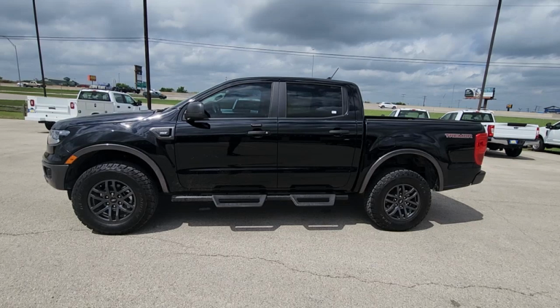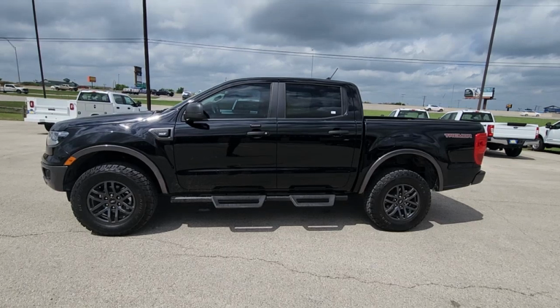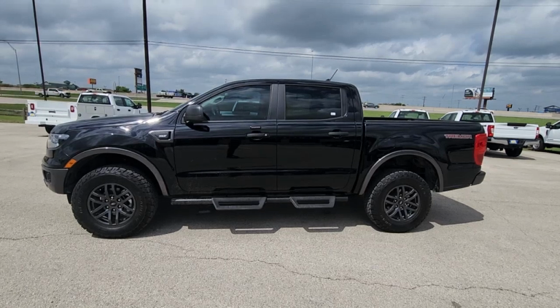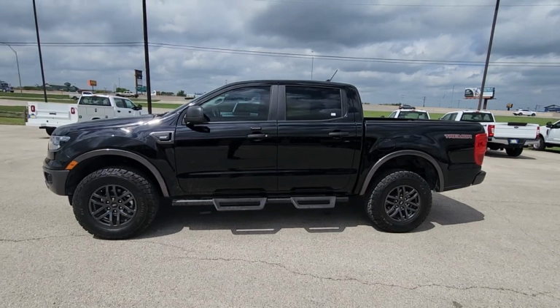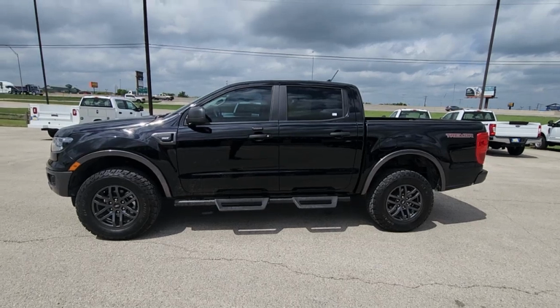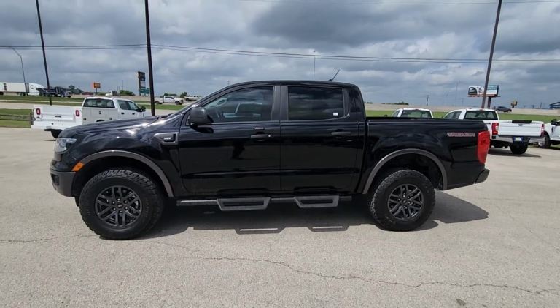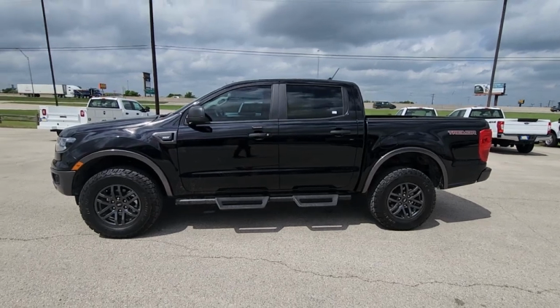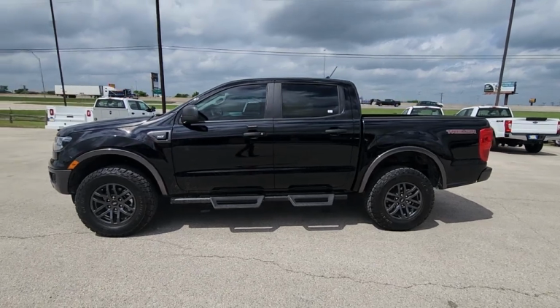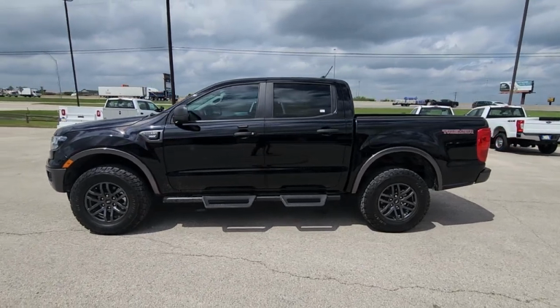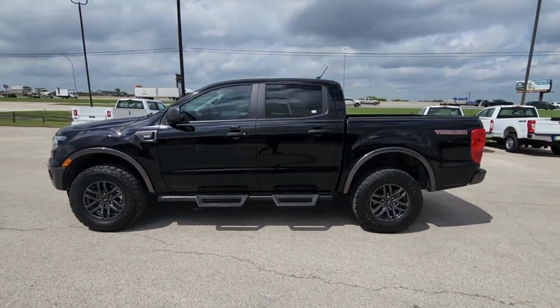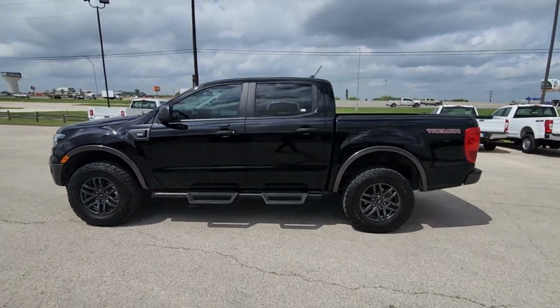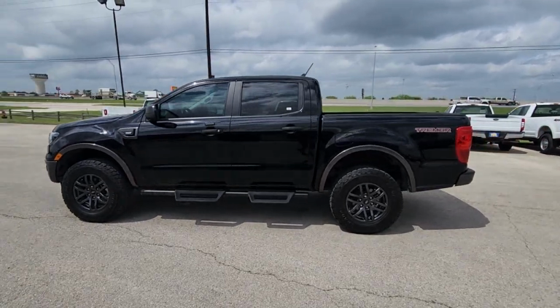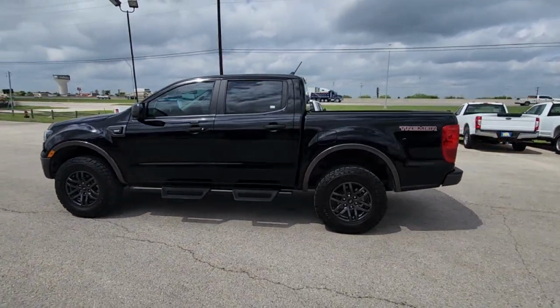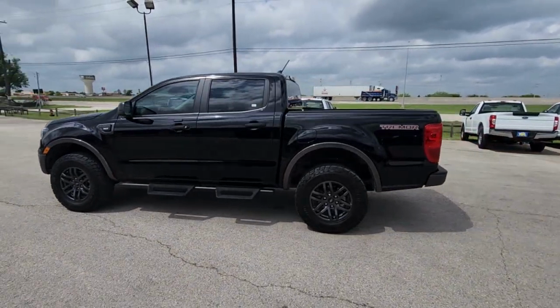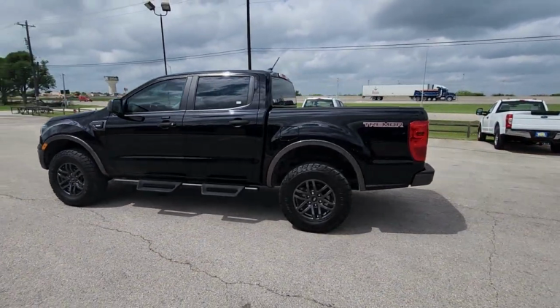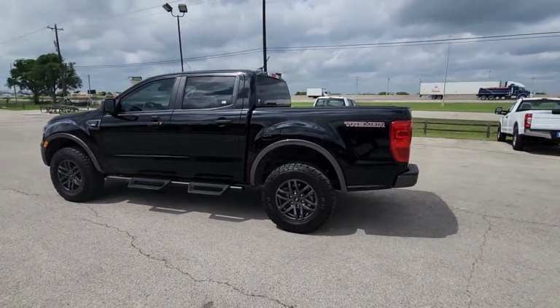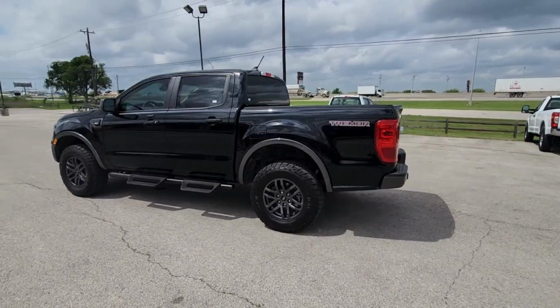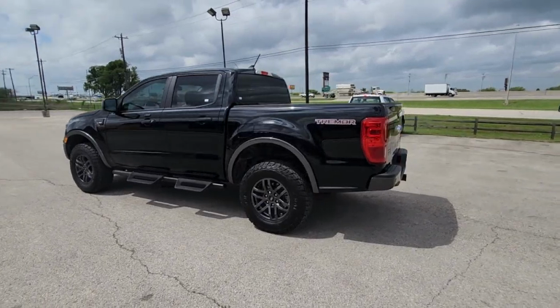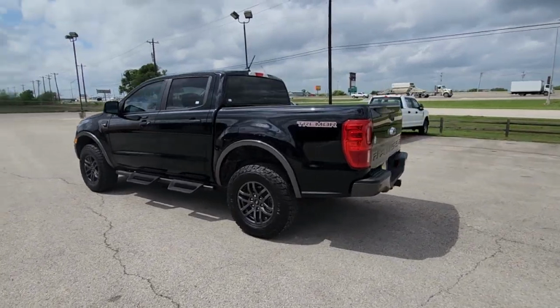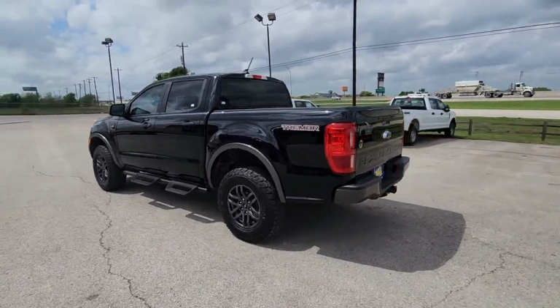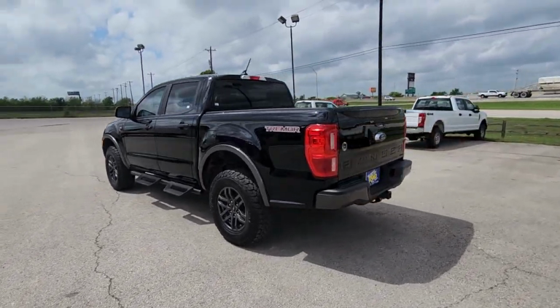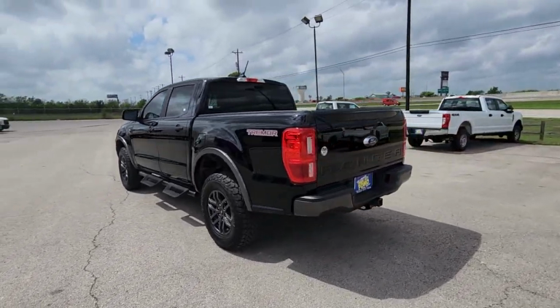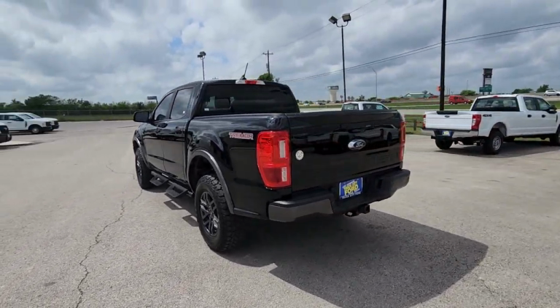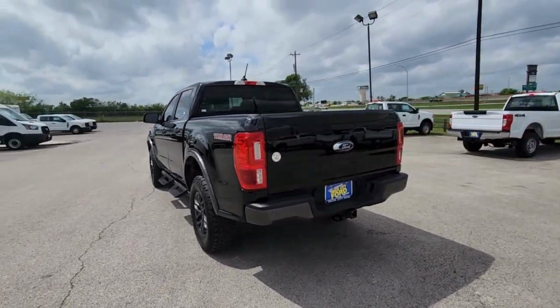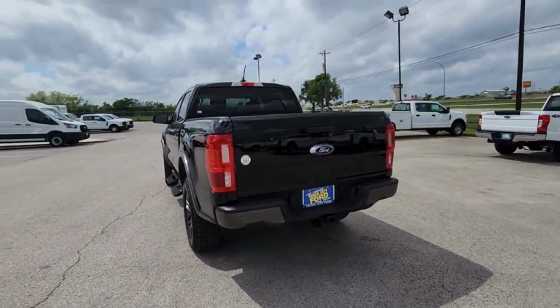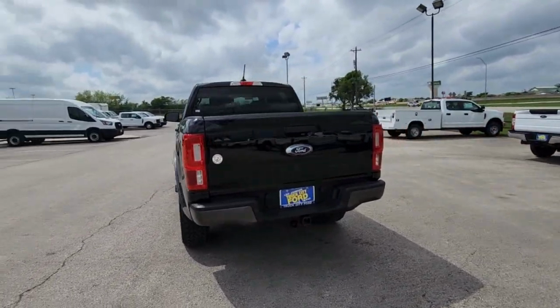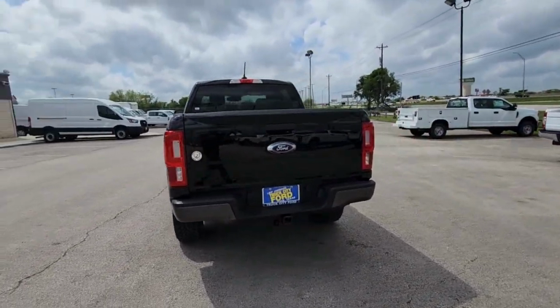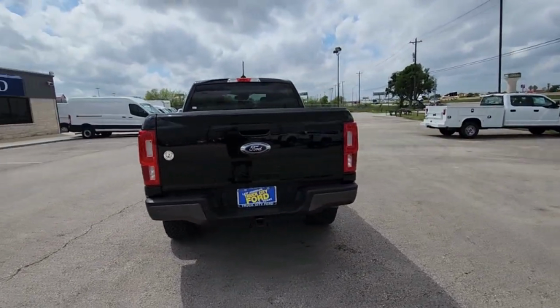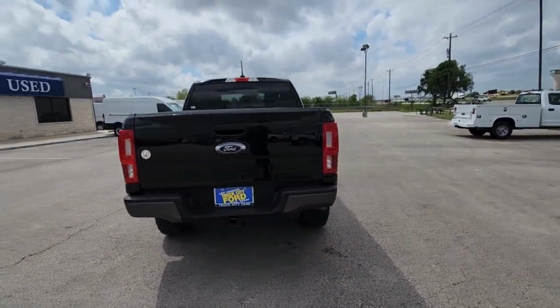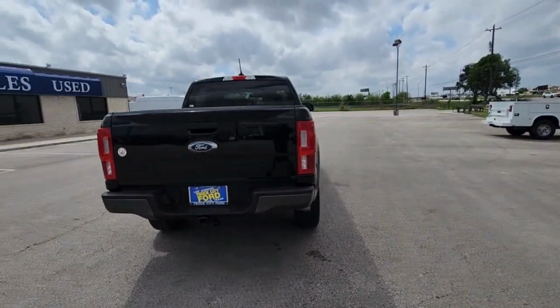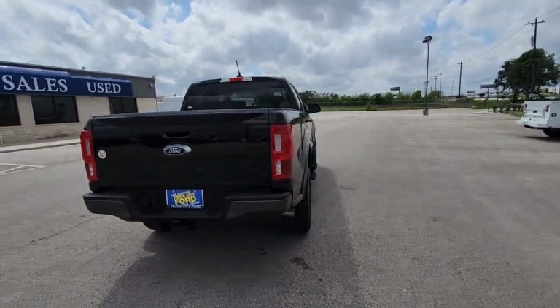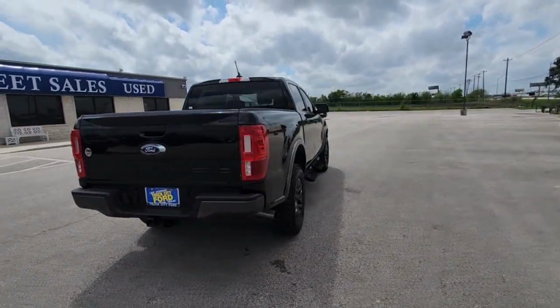Take a moment to check out the 2022 Ford Ranger. With less than 15,000 miles on the odometer, this vehicle provides excellent value.